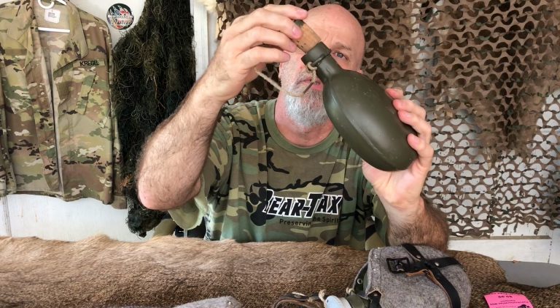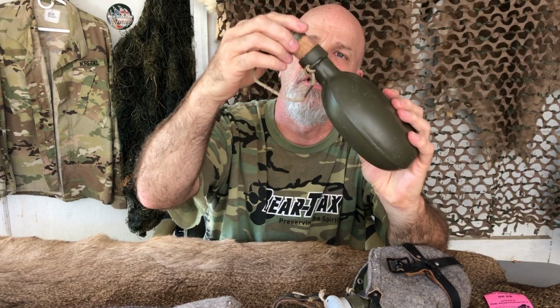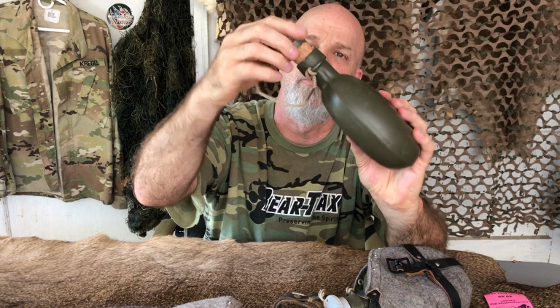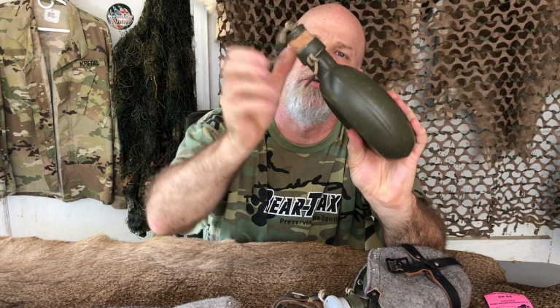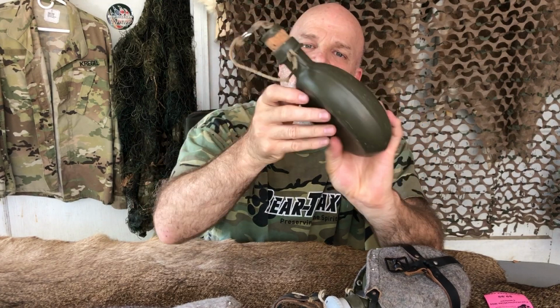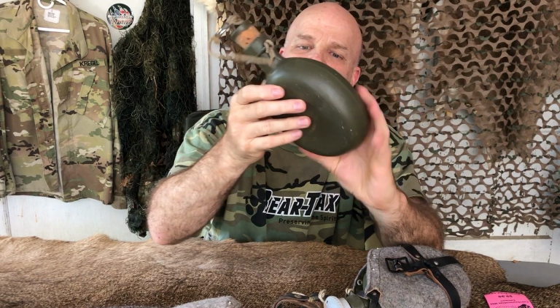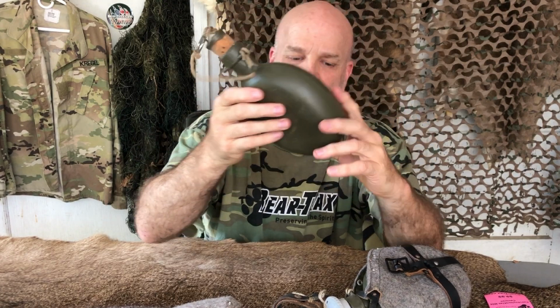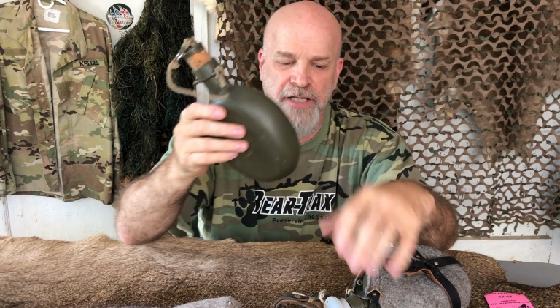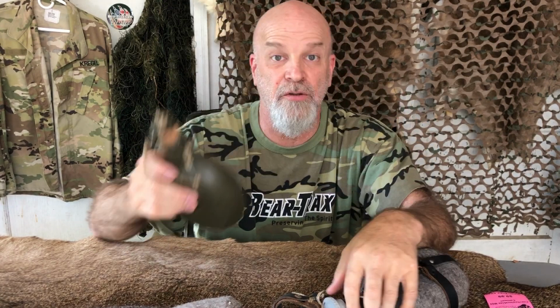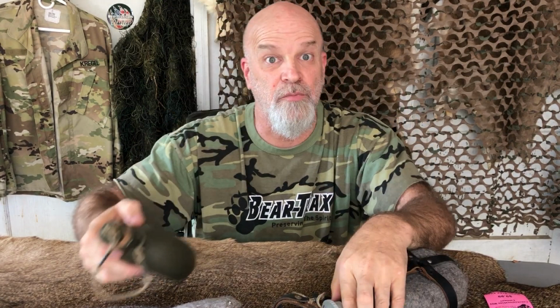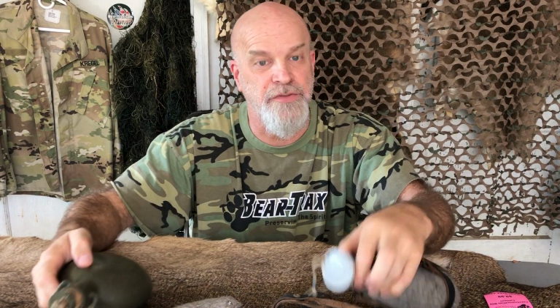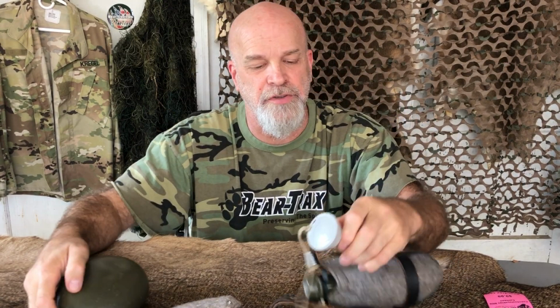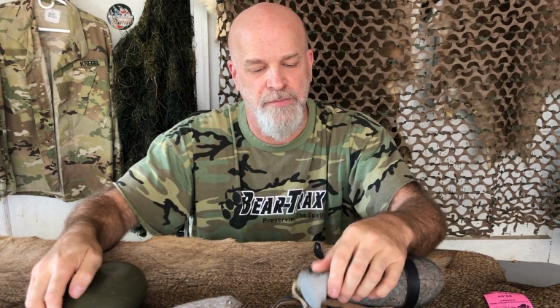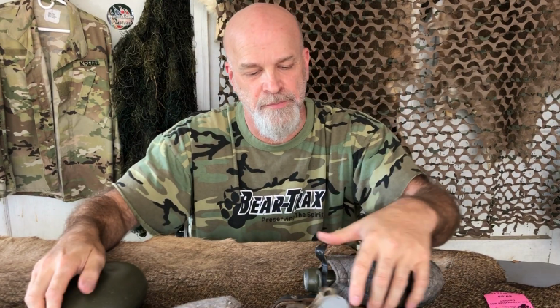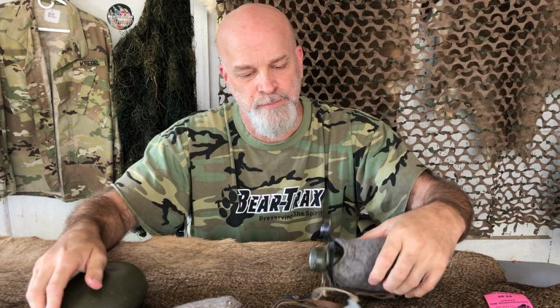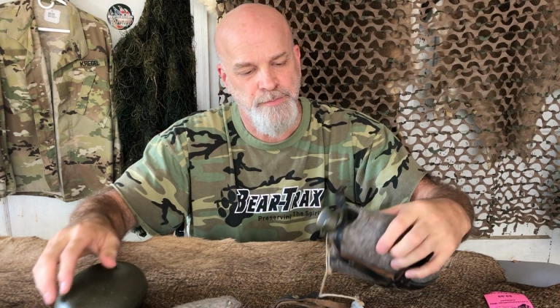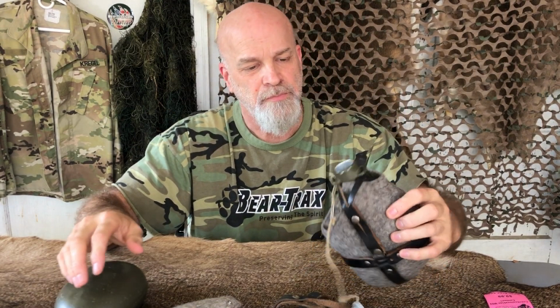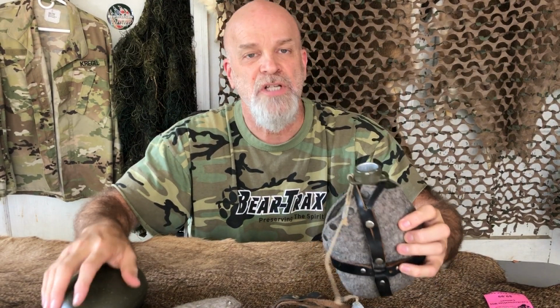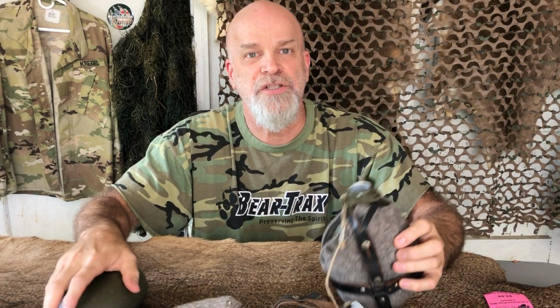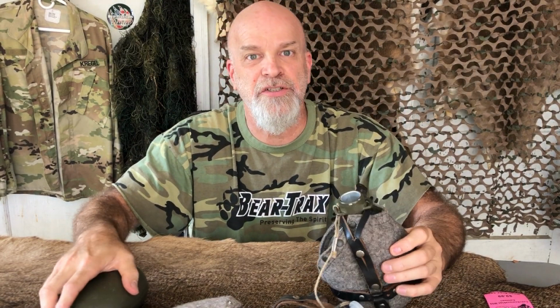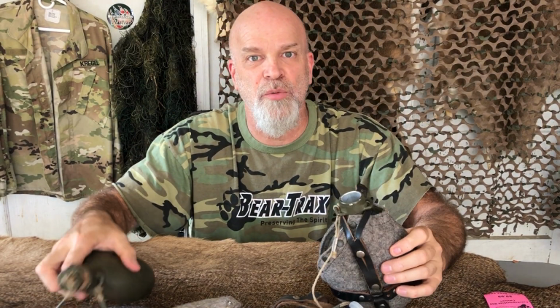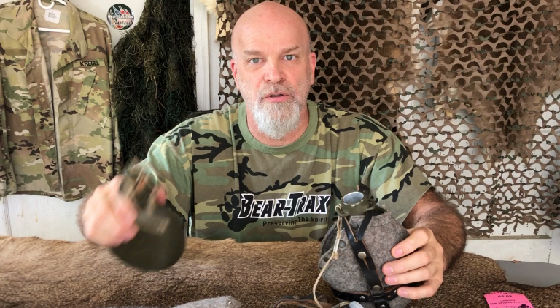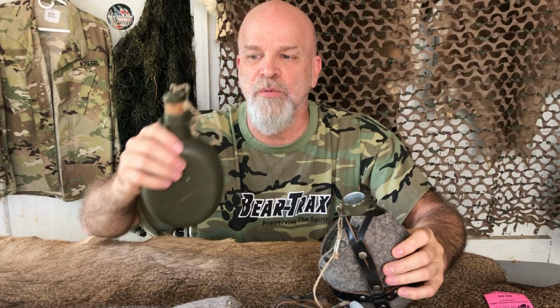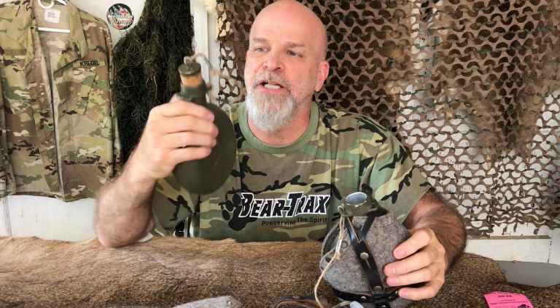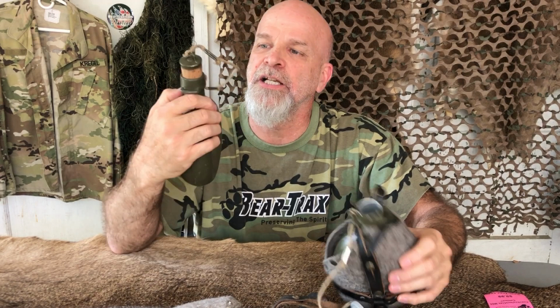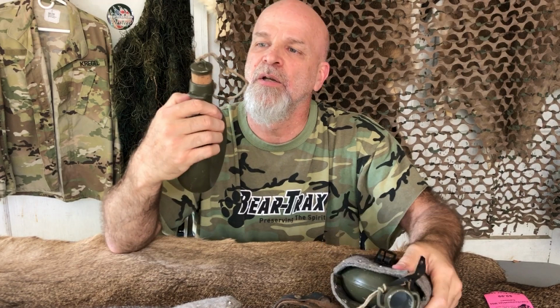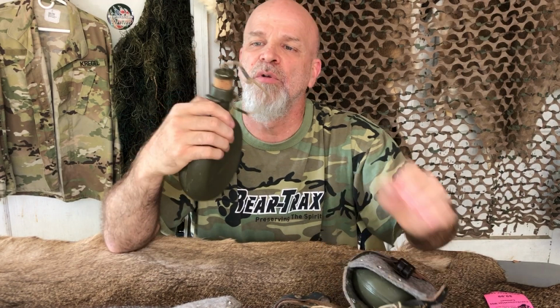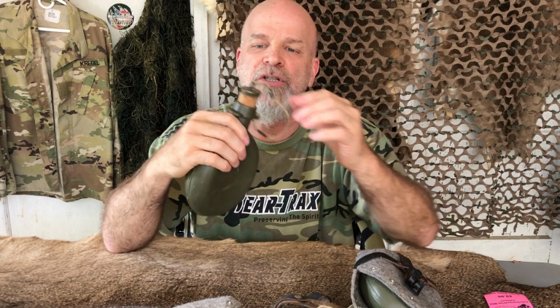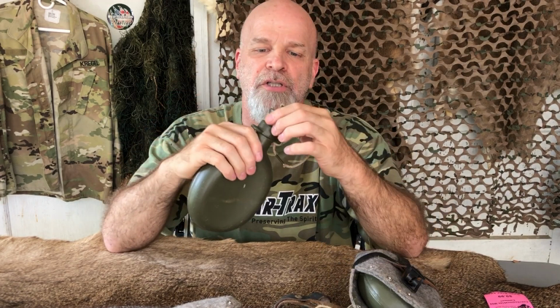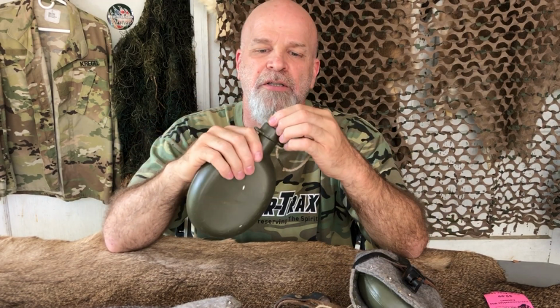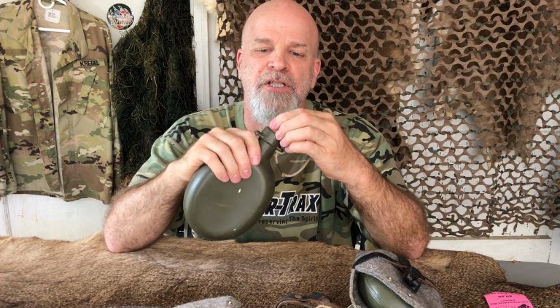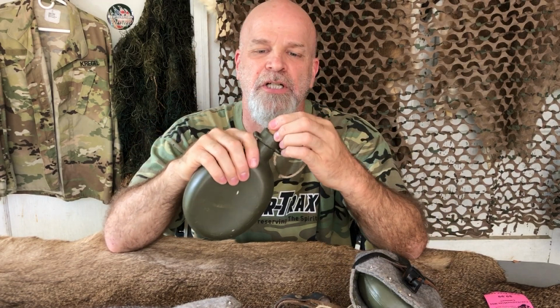Now if you prefer the cork over the plastic or vice versa, just let us know when you order one online. We'll make sure you get the one you want.